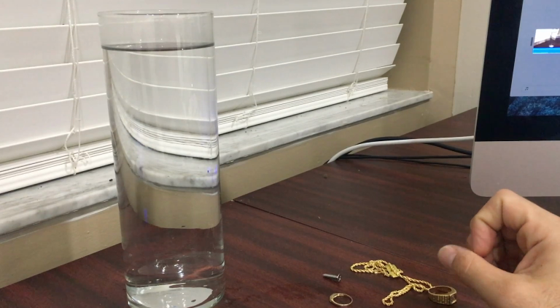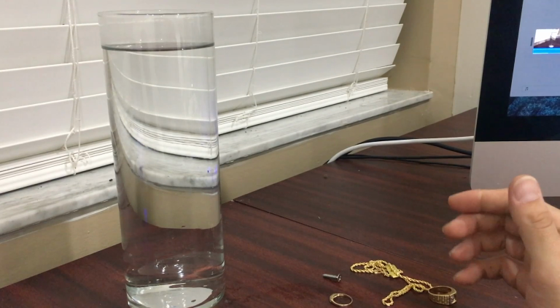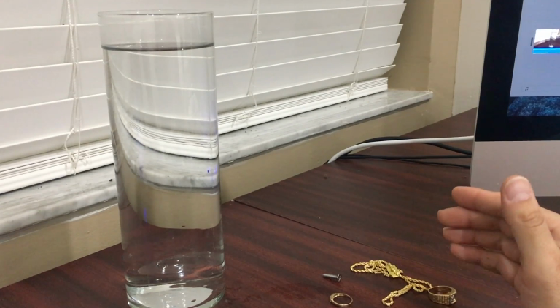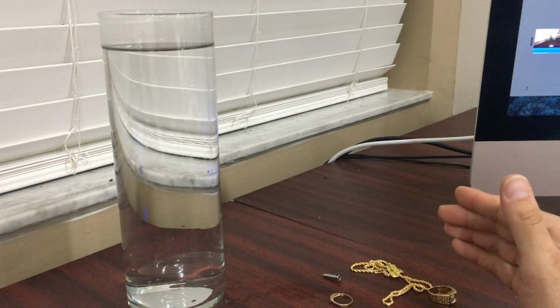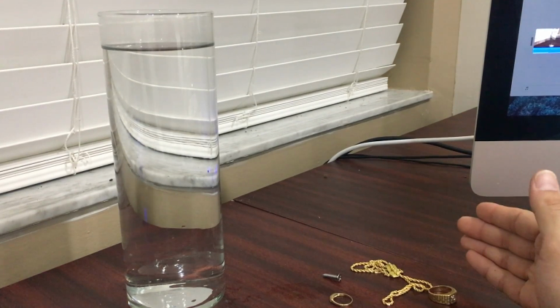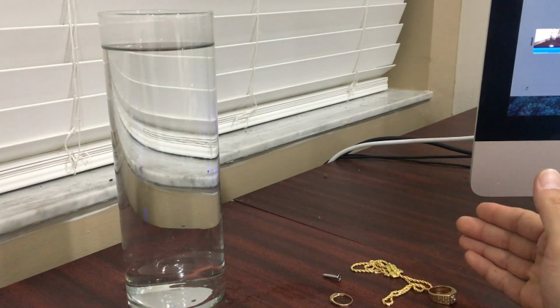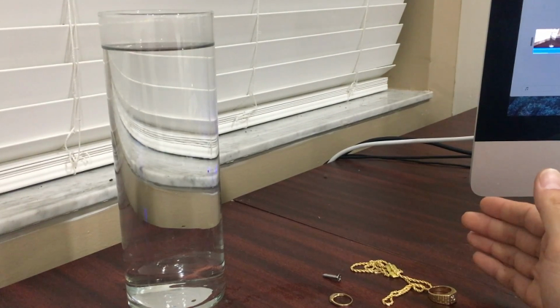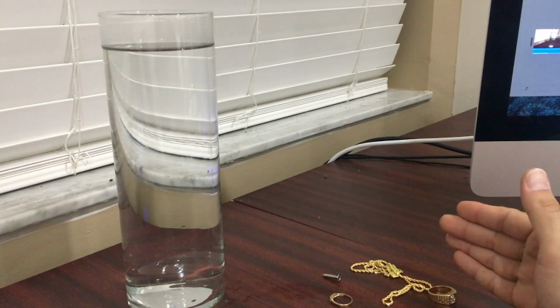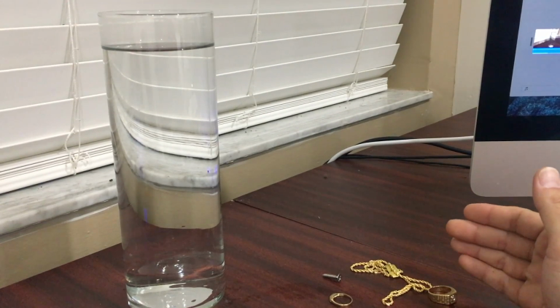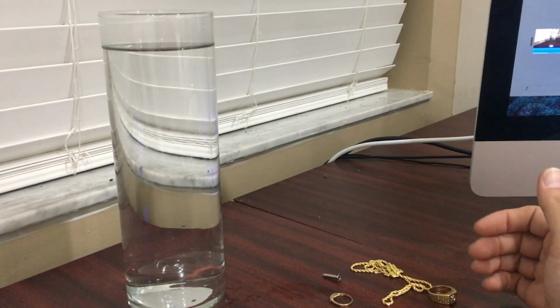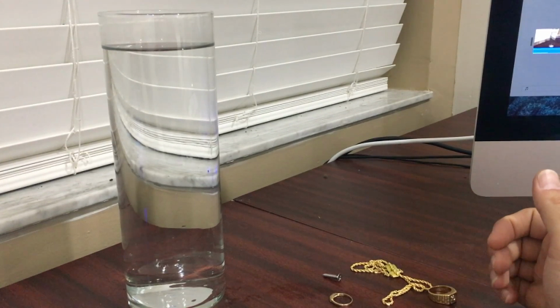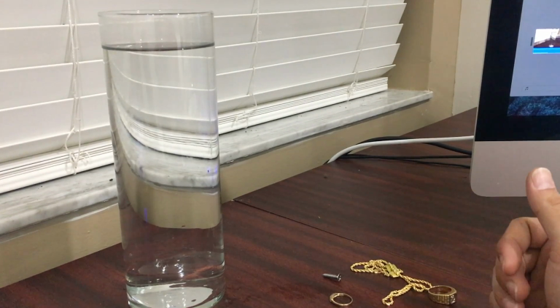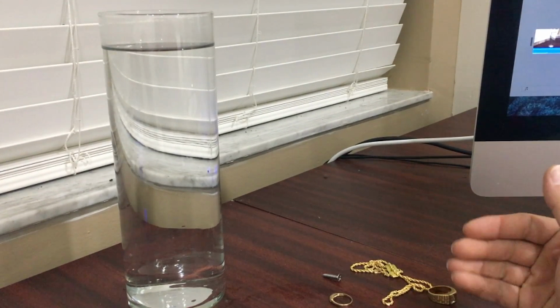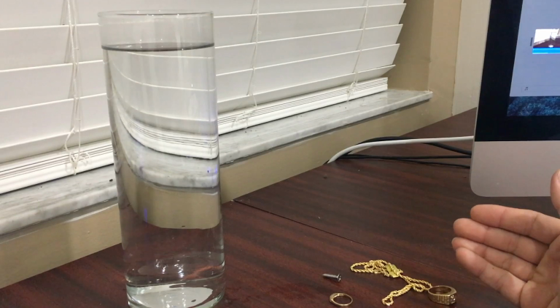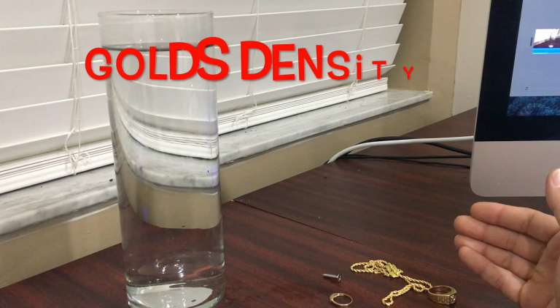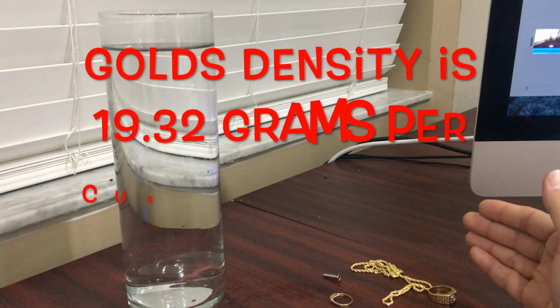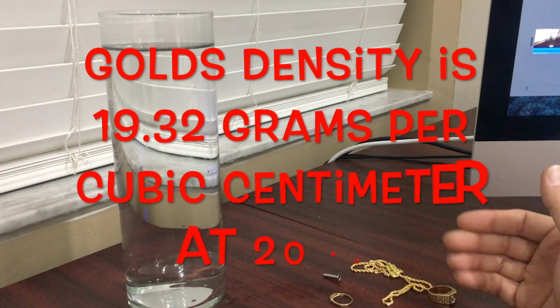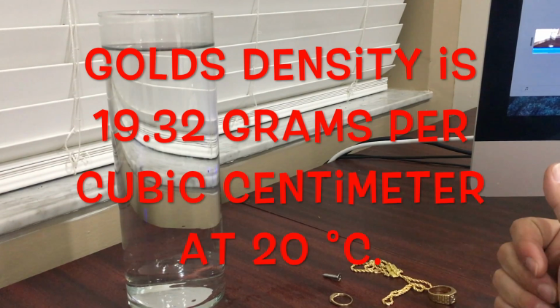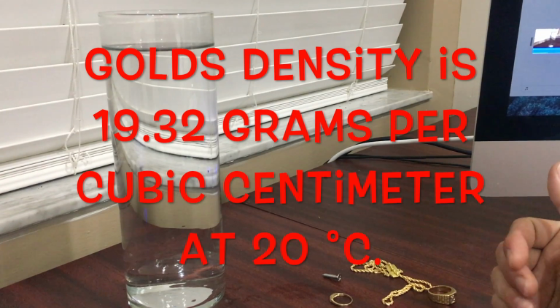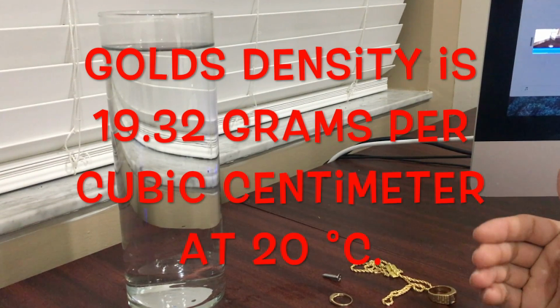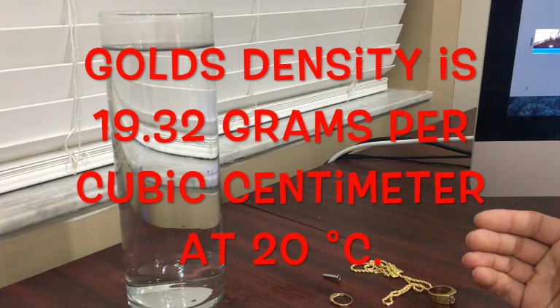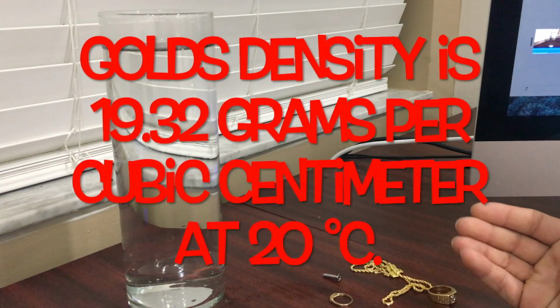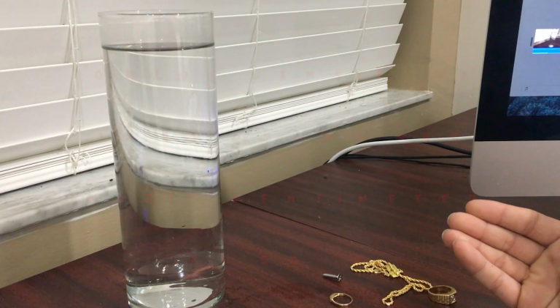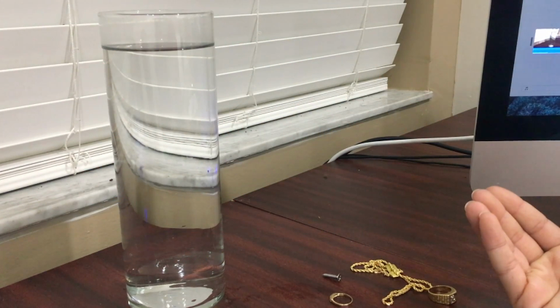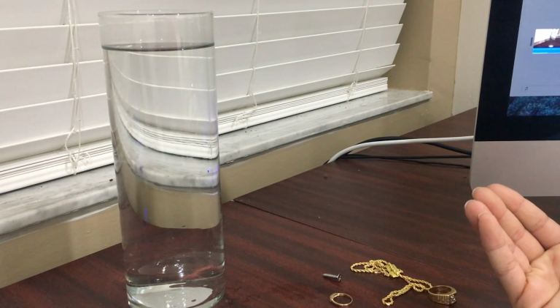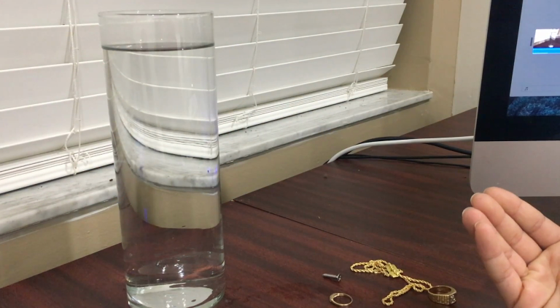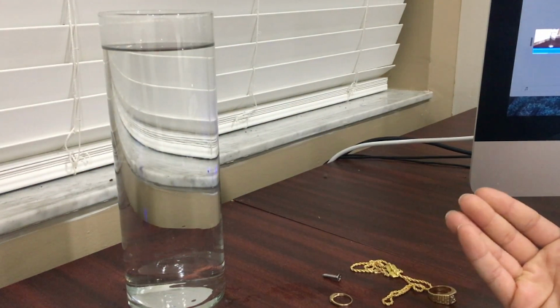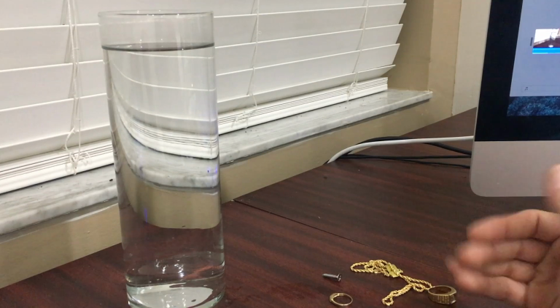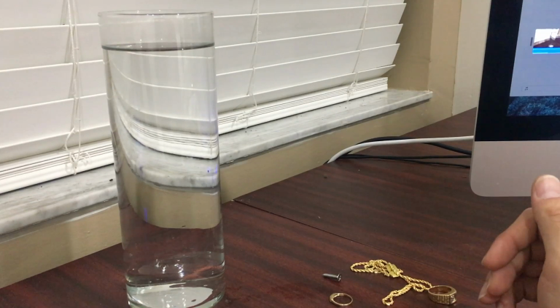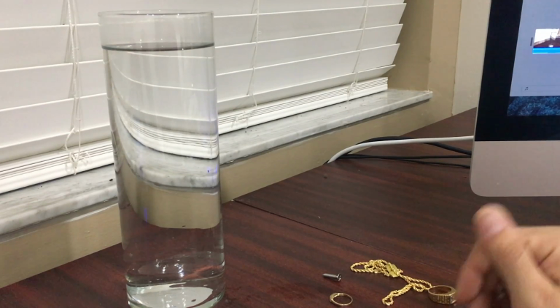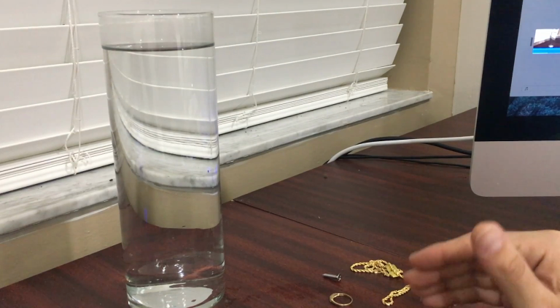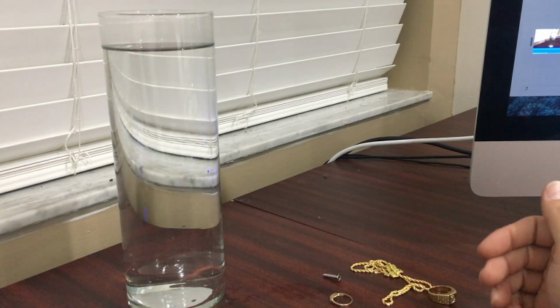It's a water density test. We all know that gold is one of the densest metals, so it's going to in theory drop to the bottom quicker than anything else.